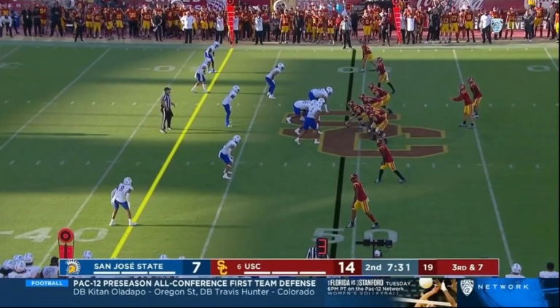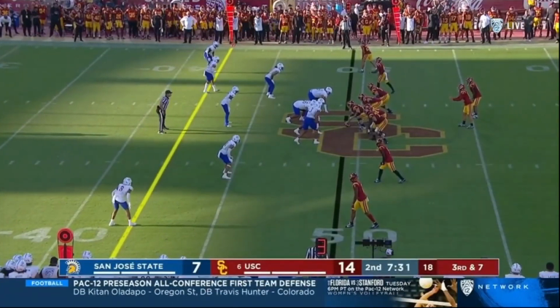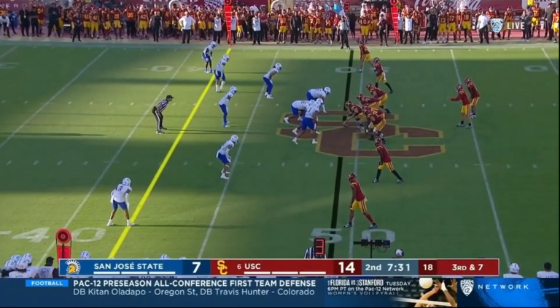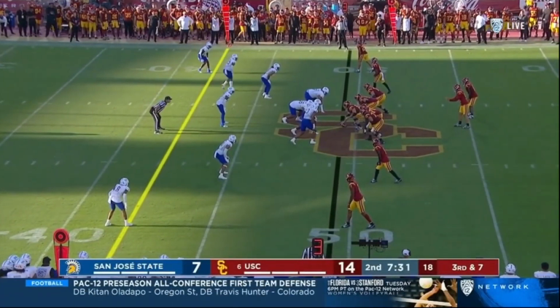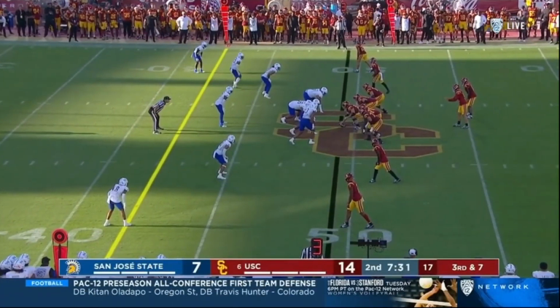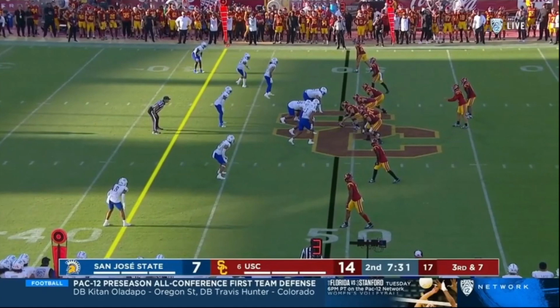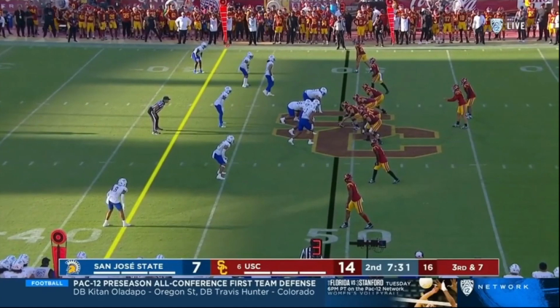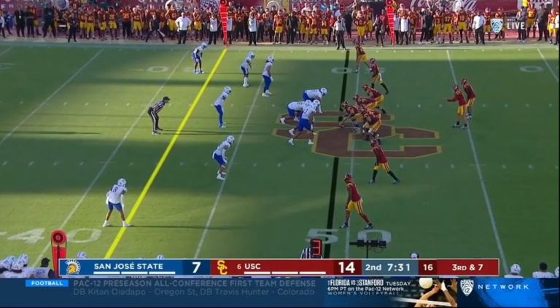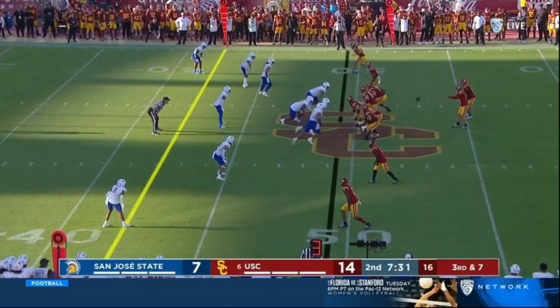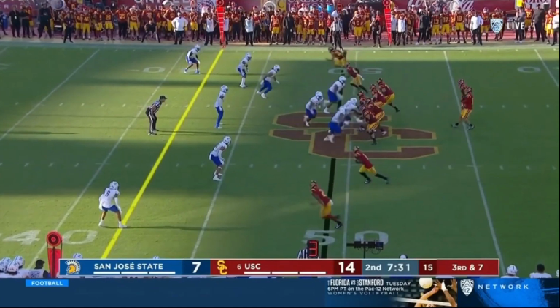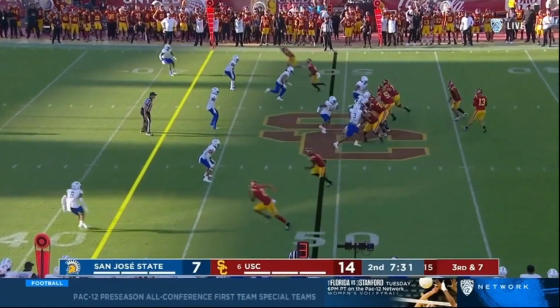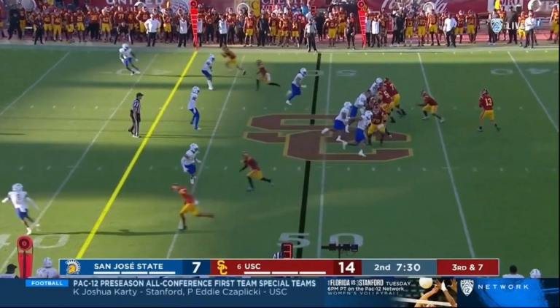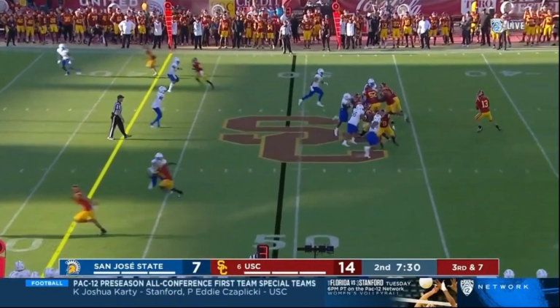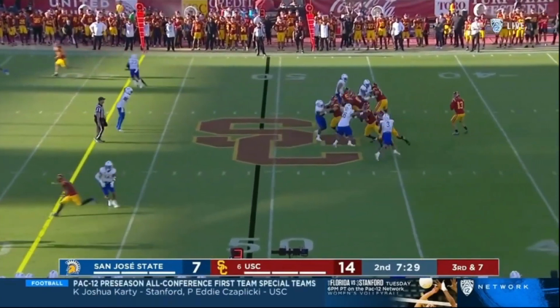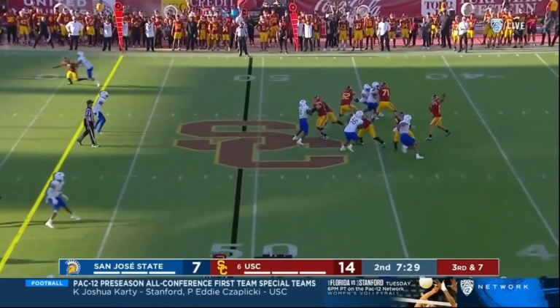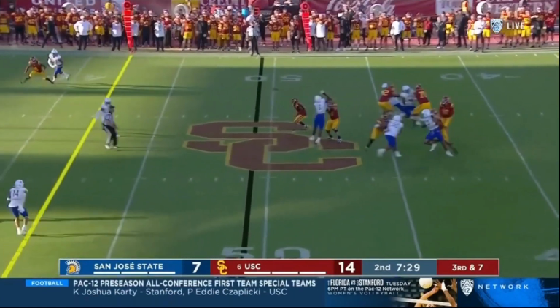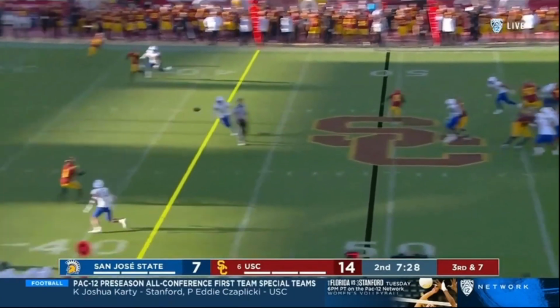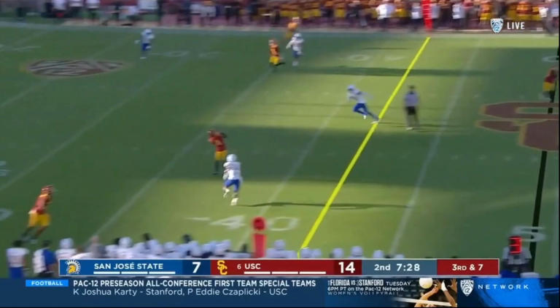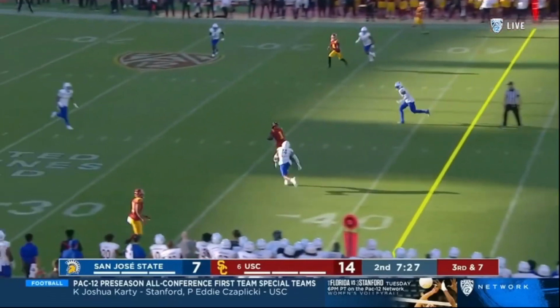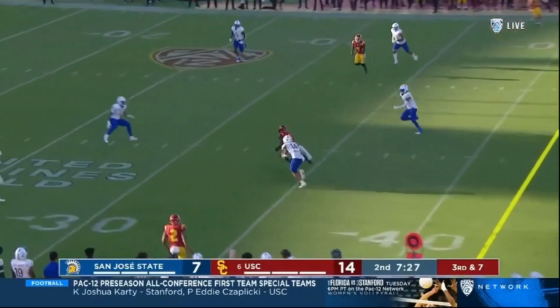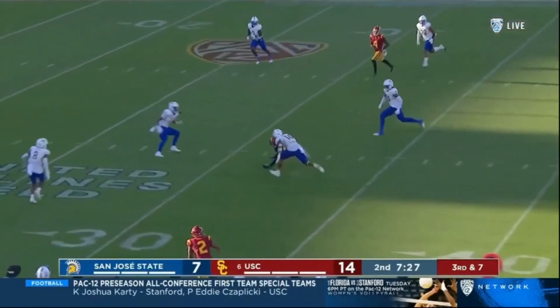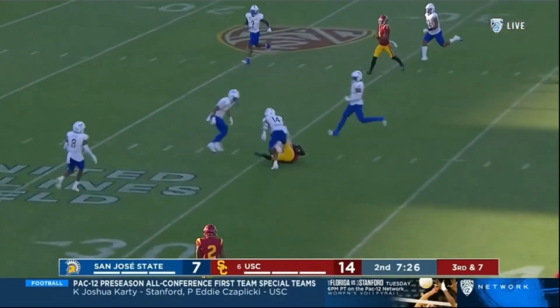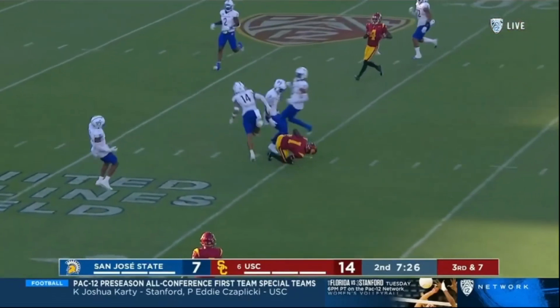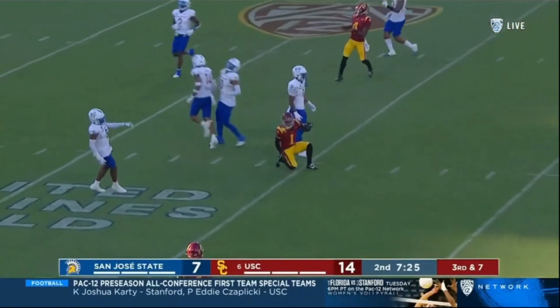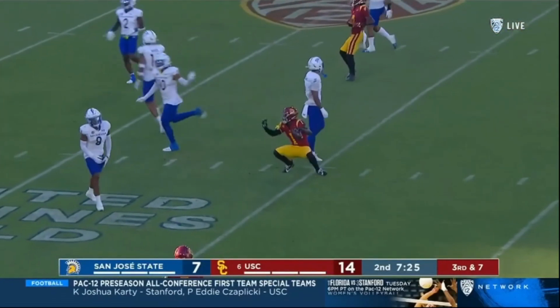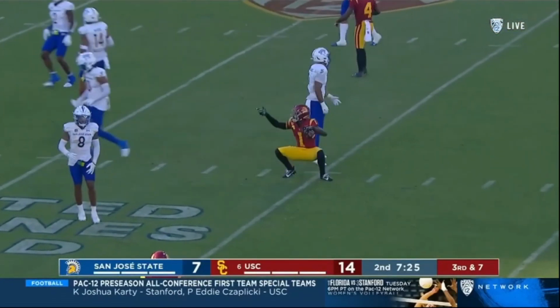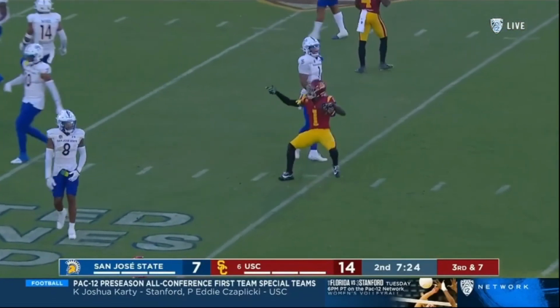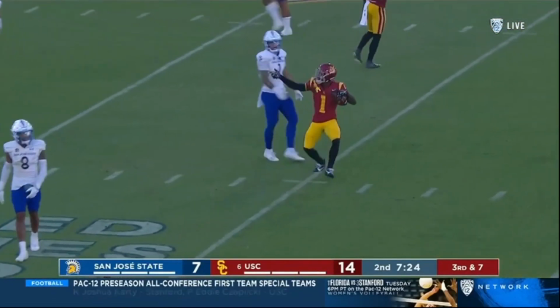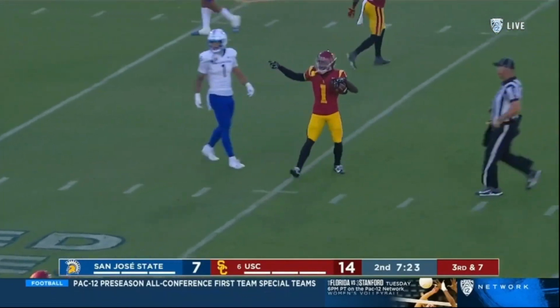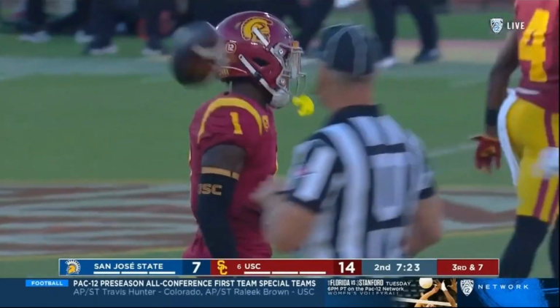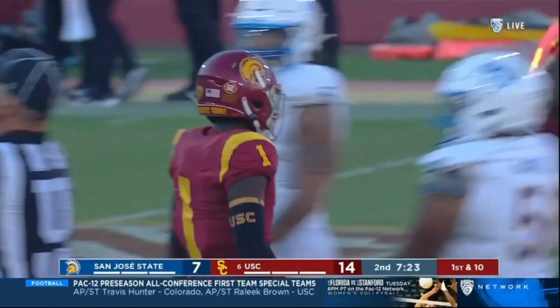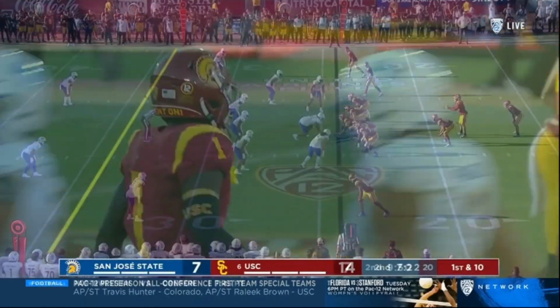Again, only three rushers. Now they bring four and a half or so, and Branch is open between the numbers.